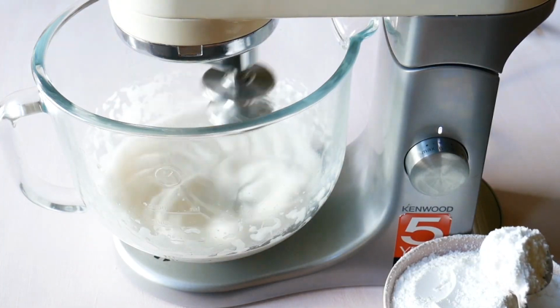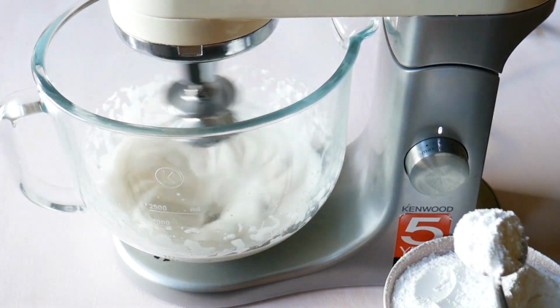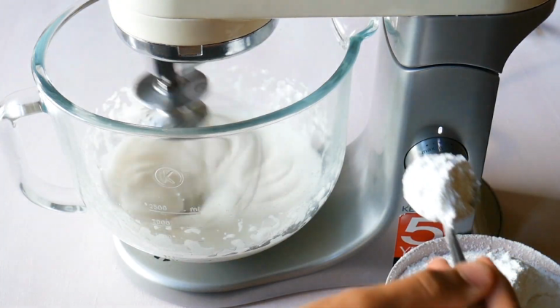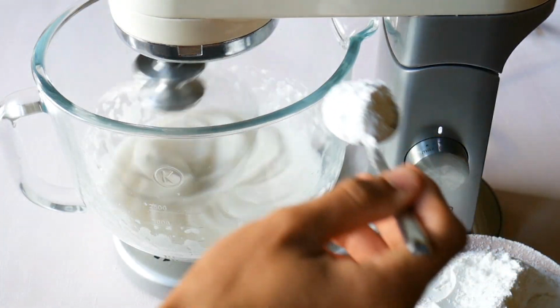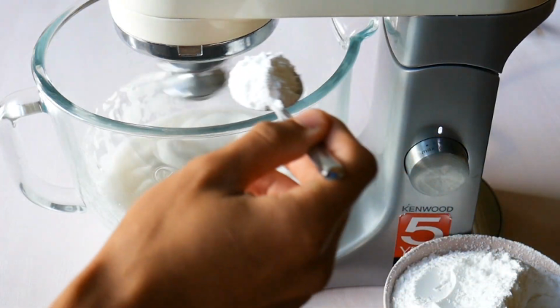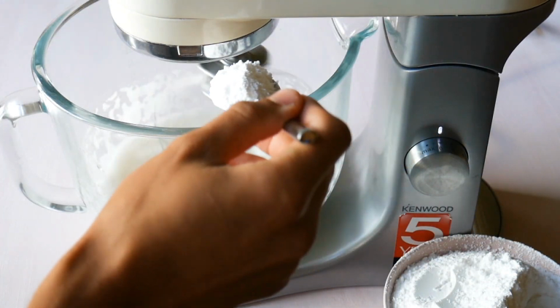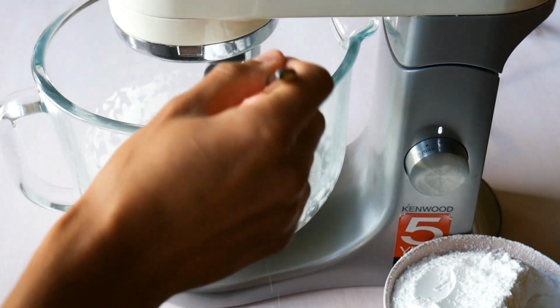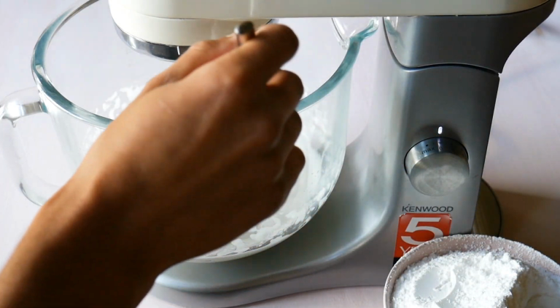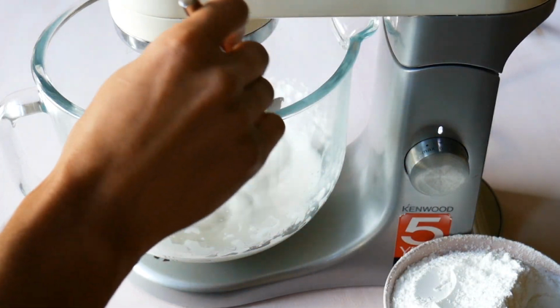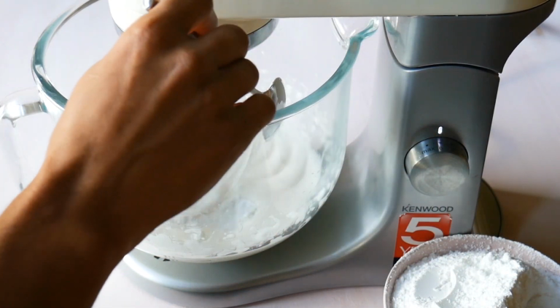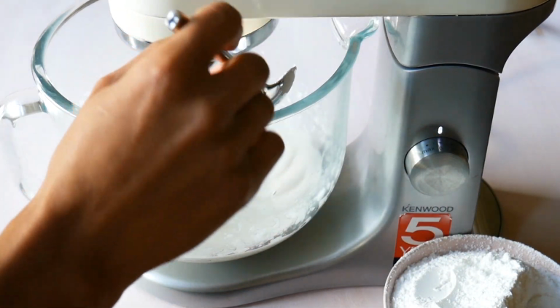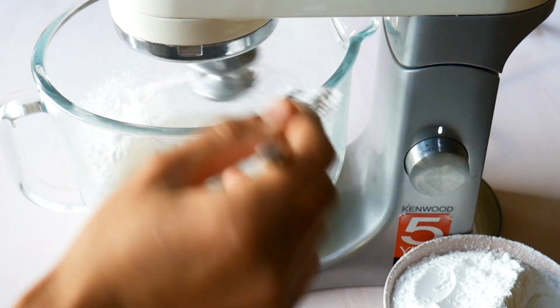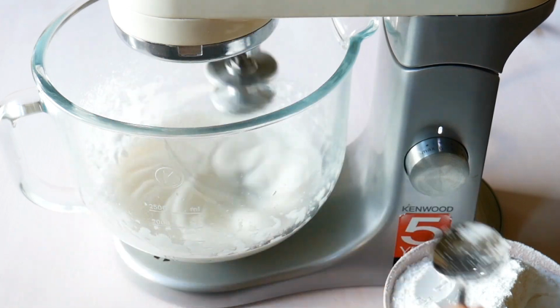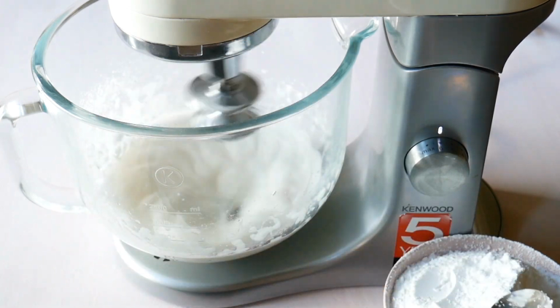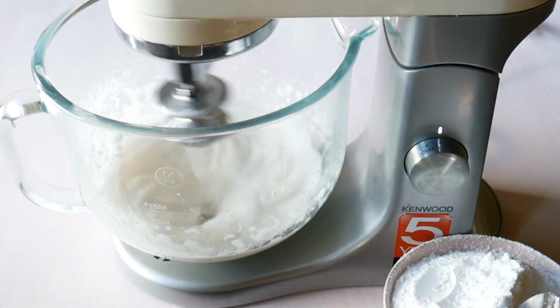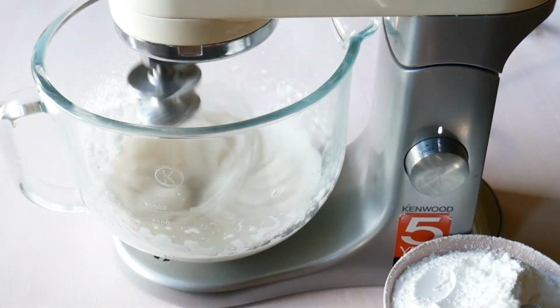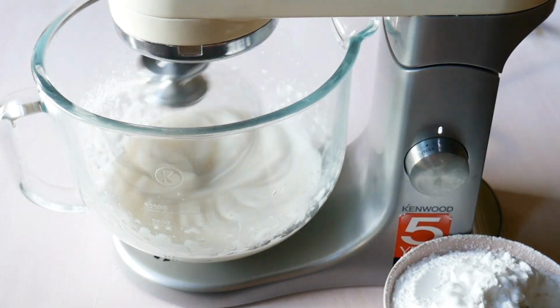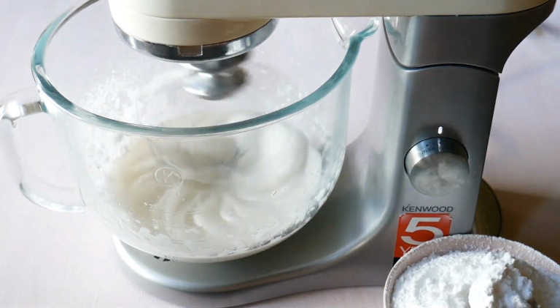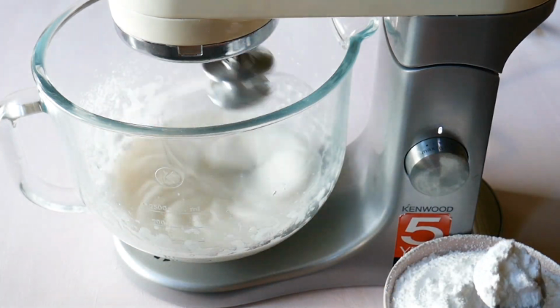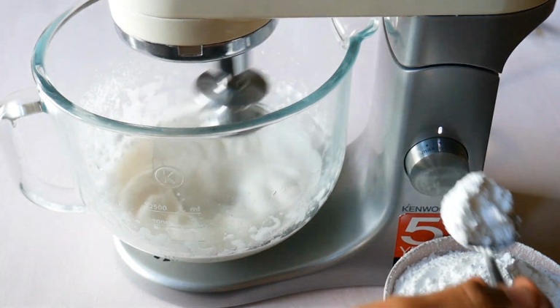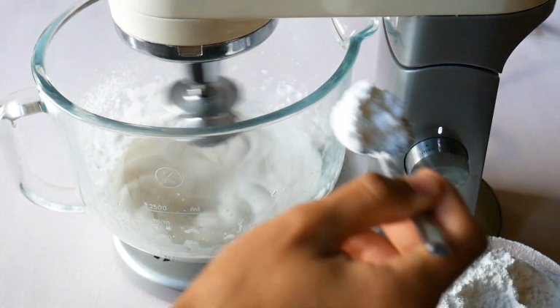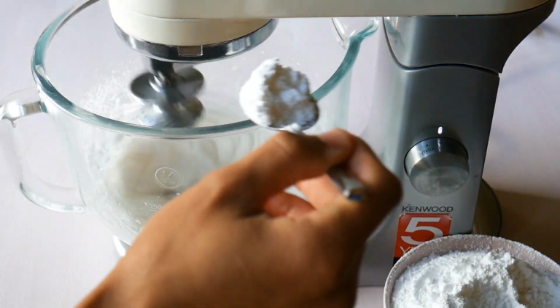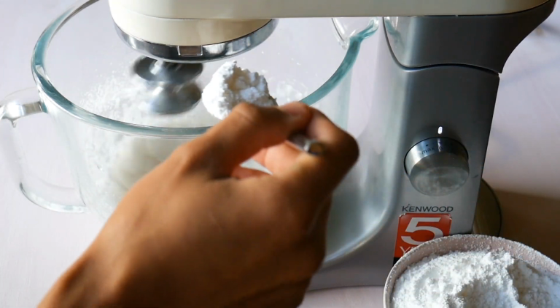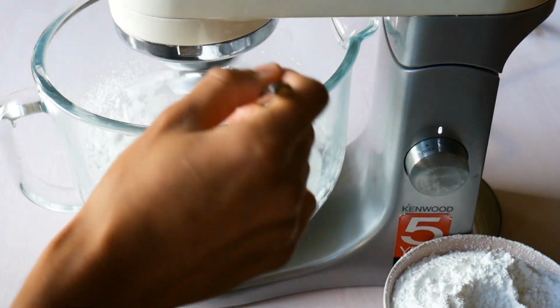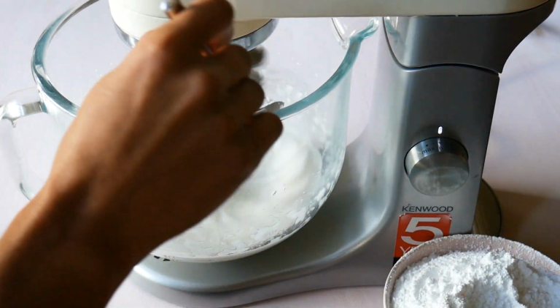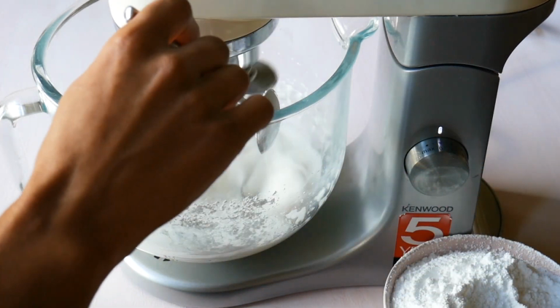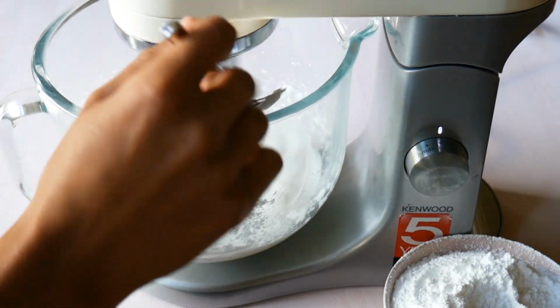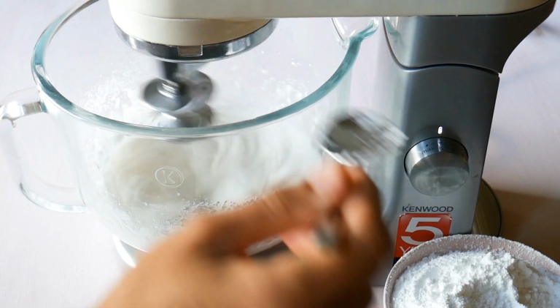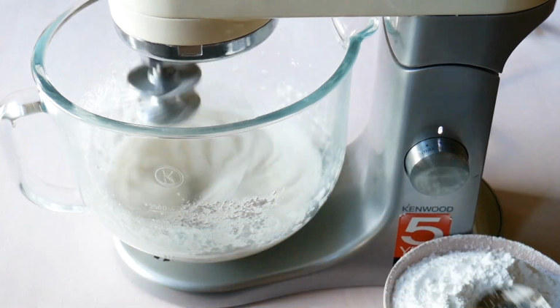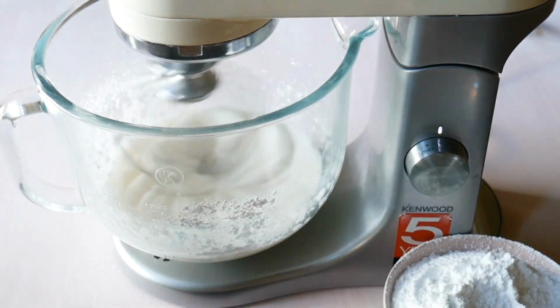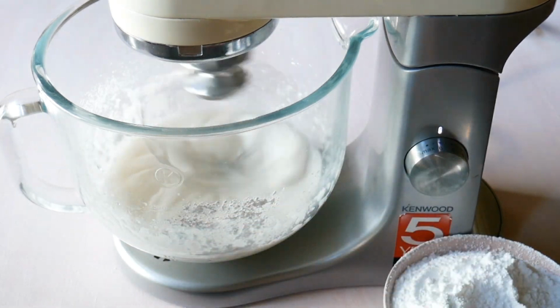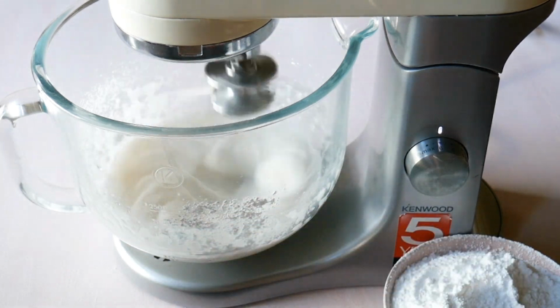Once you've got to that point, add your icing sugar one spoonful at a time. You don't want to add it all in at once, otherwise you're gonna end up deflating that meringue that you've just worked hard to get to.